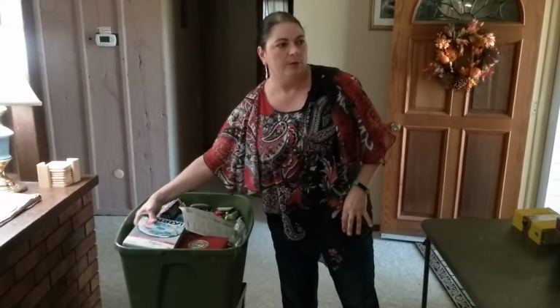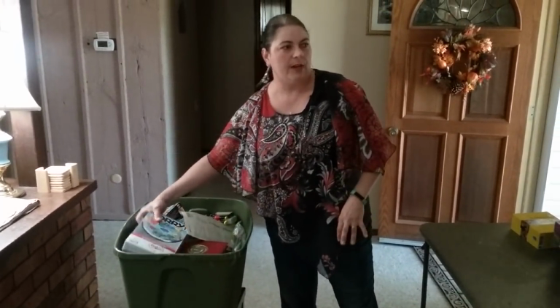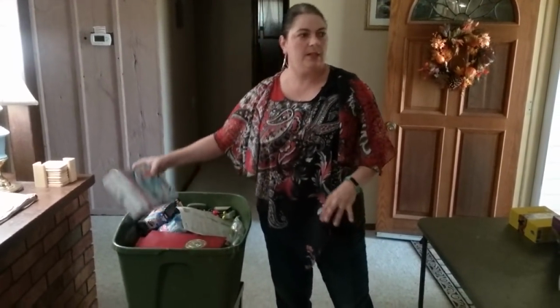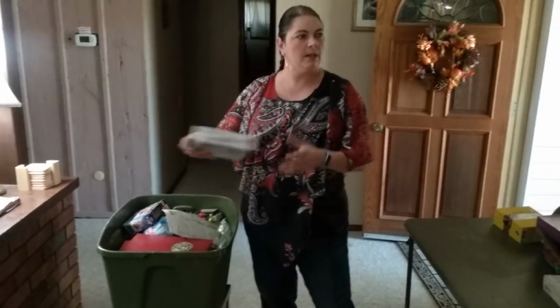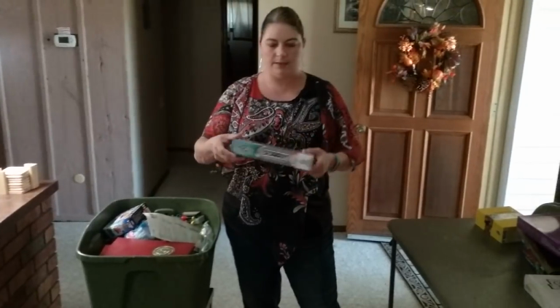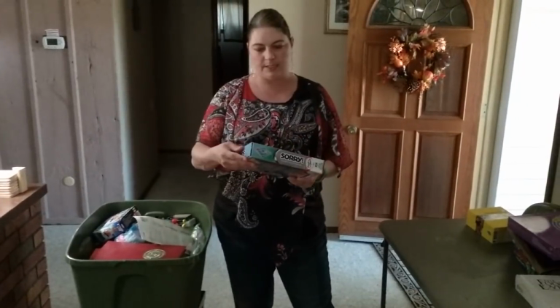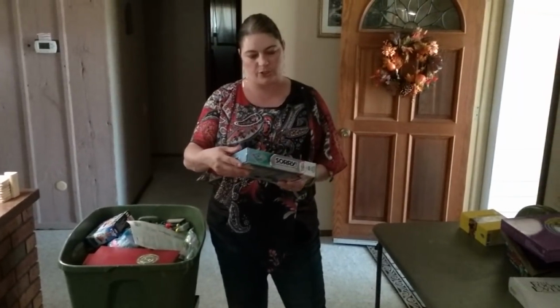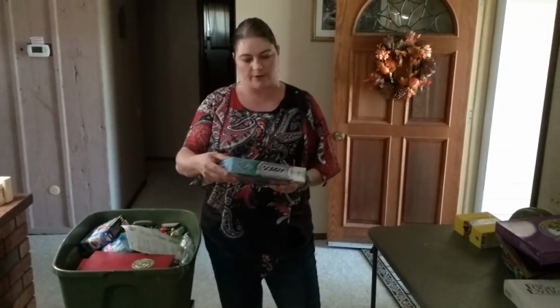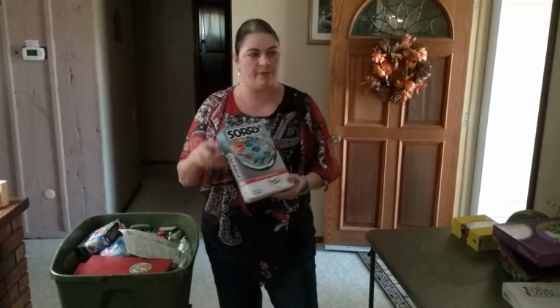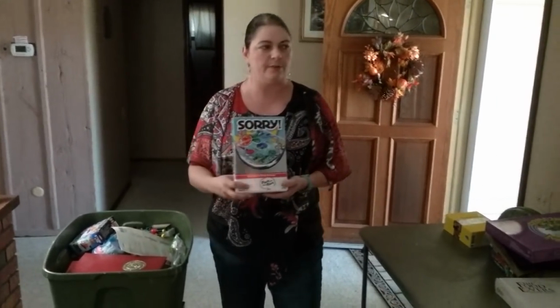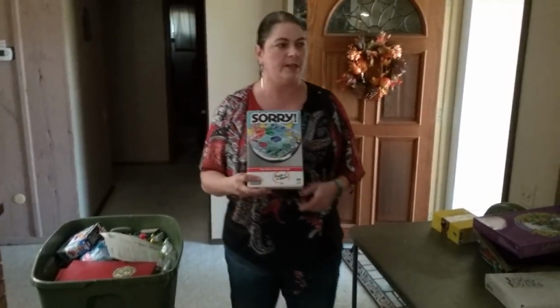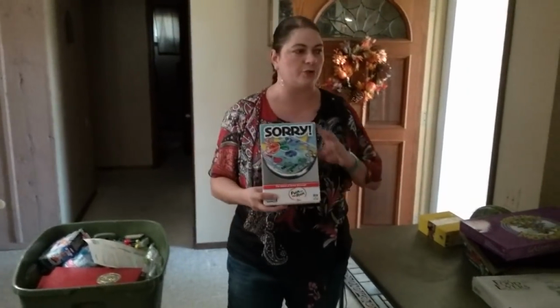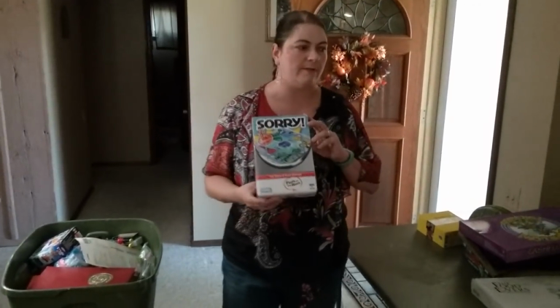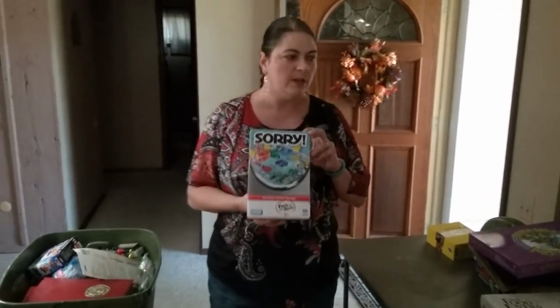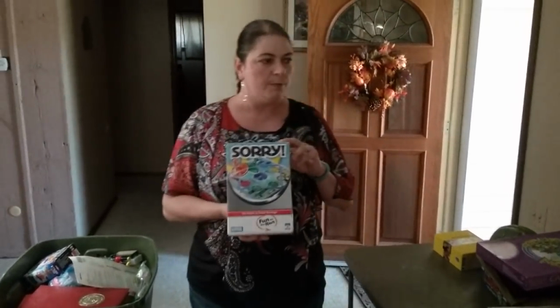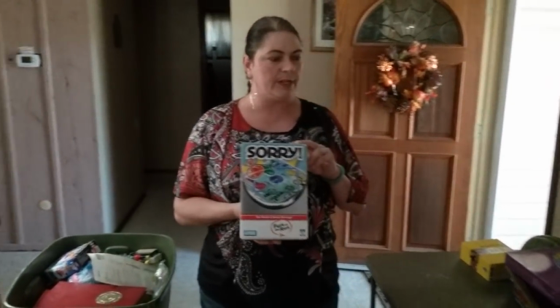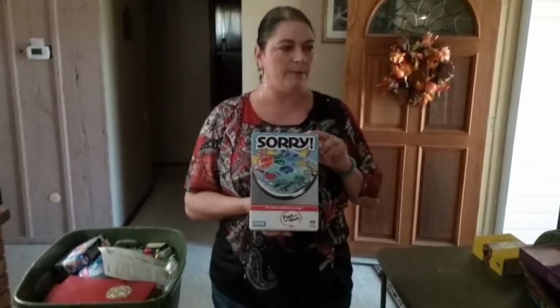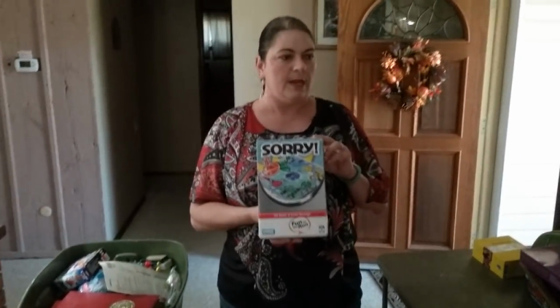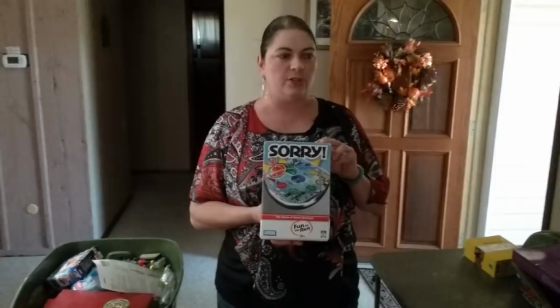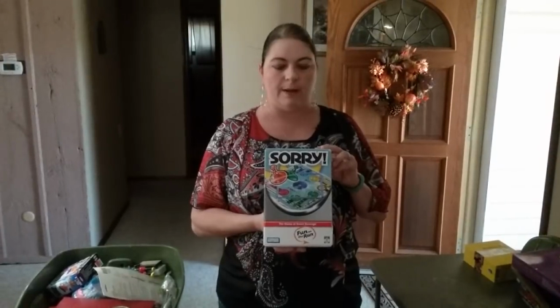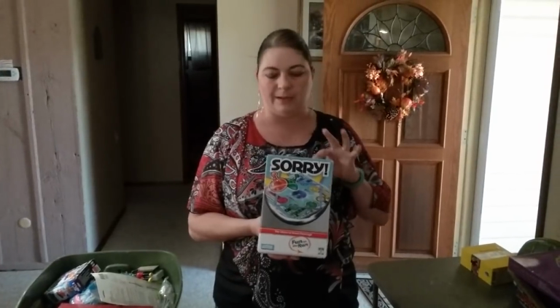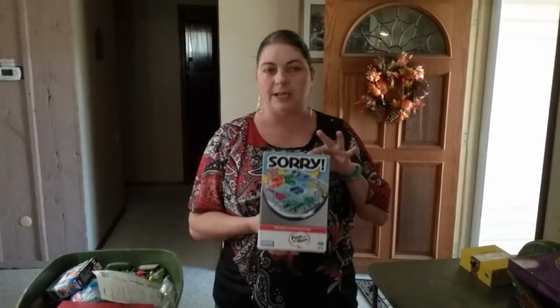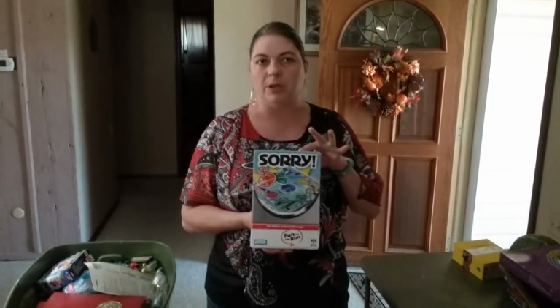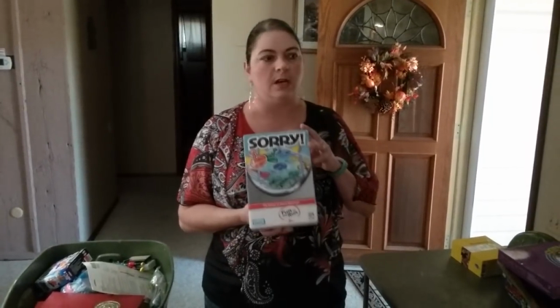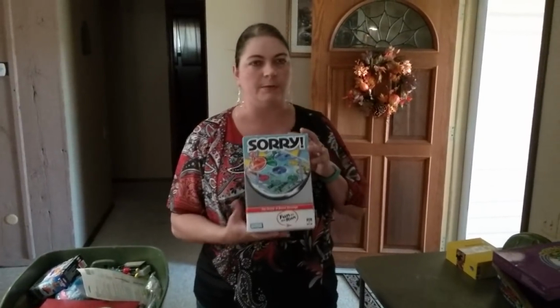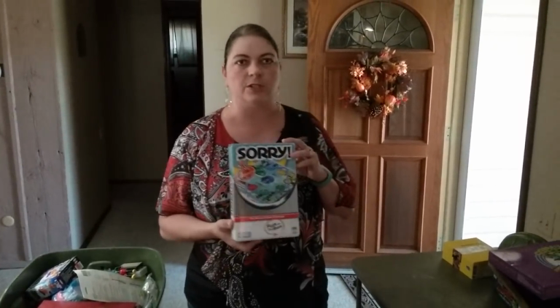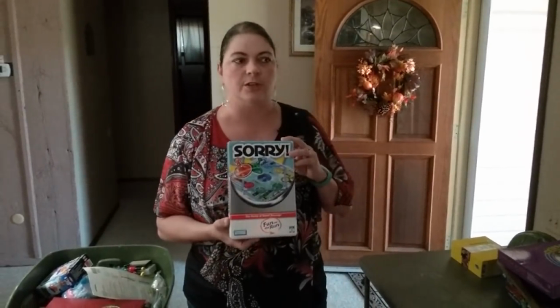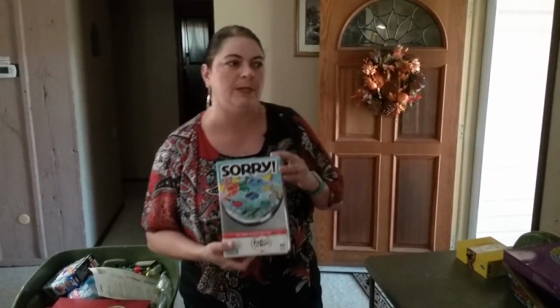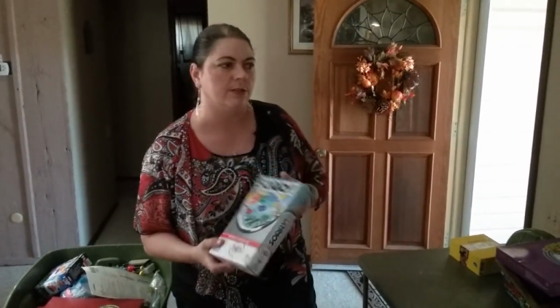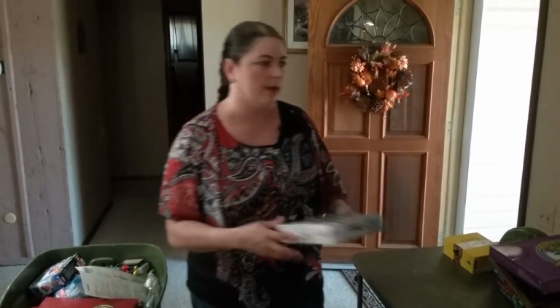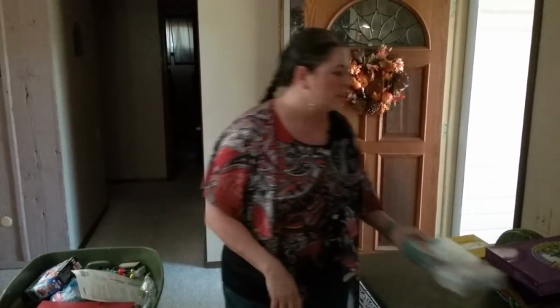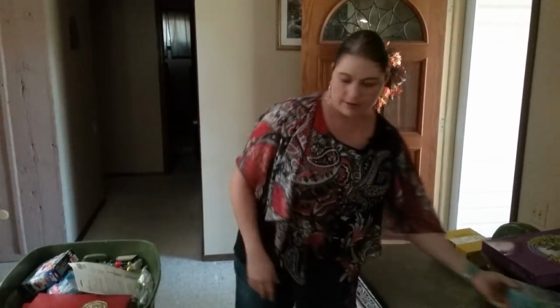We've also got Sorry Fun on the Run — it's a travel board game. I'm thinking about $10 on Amazon as long as all the pieces are there.